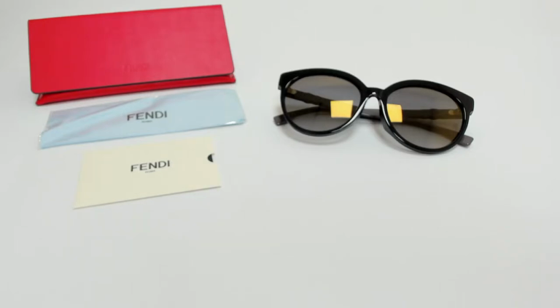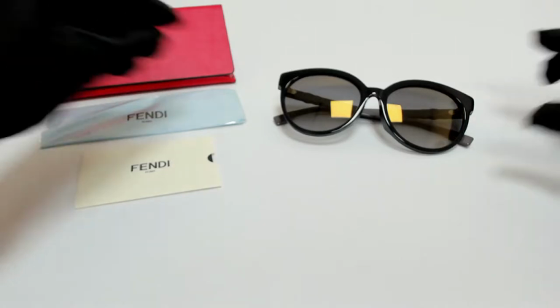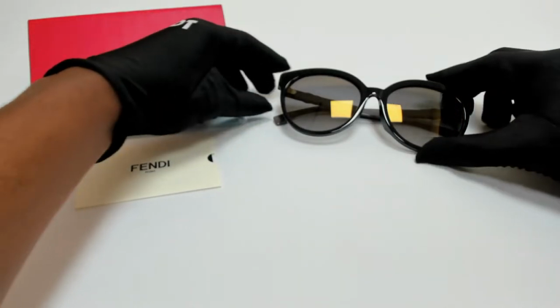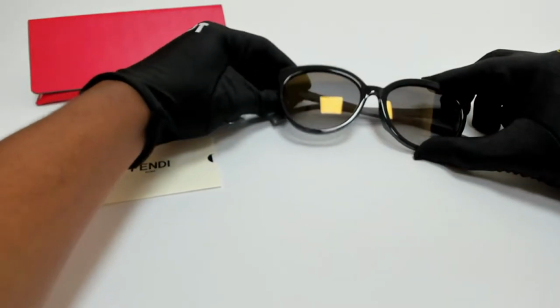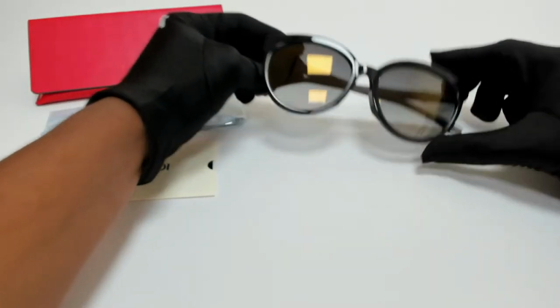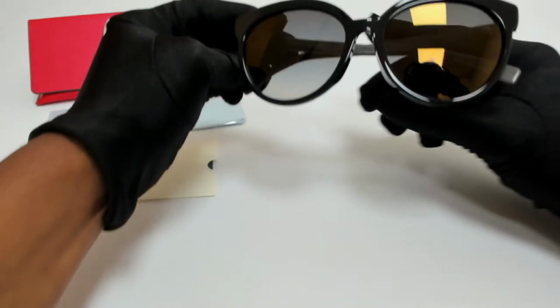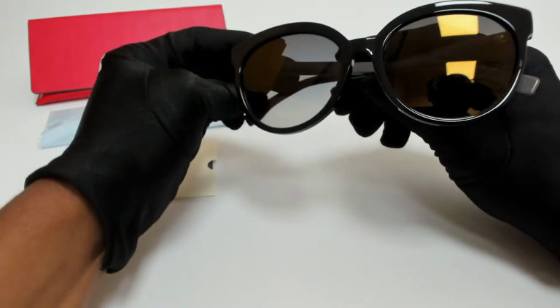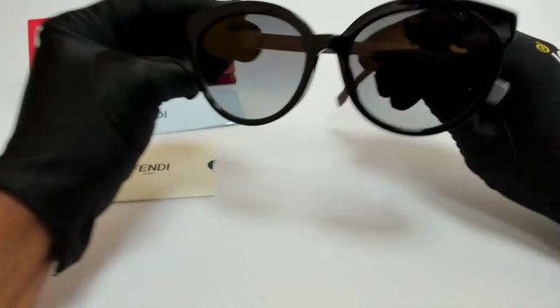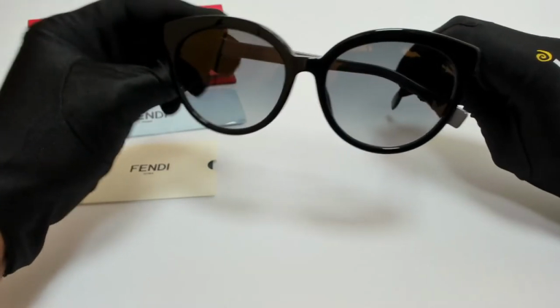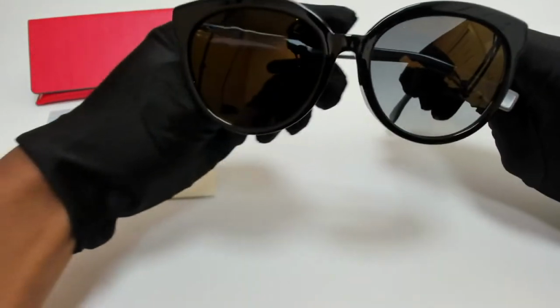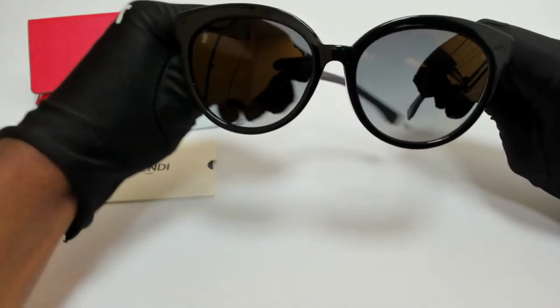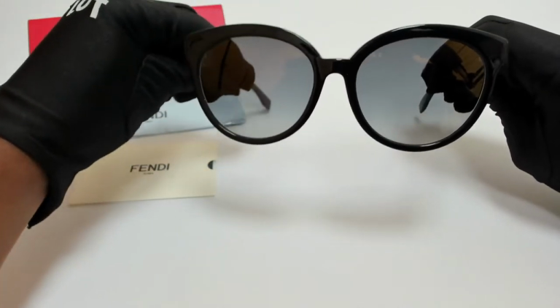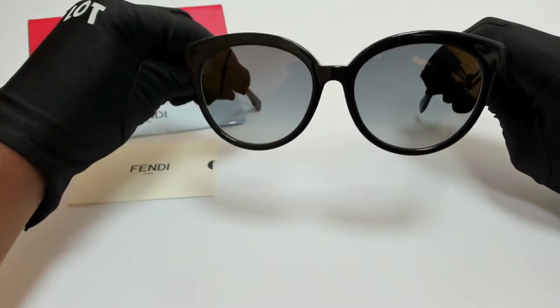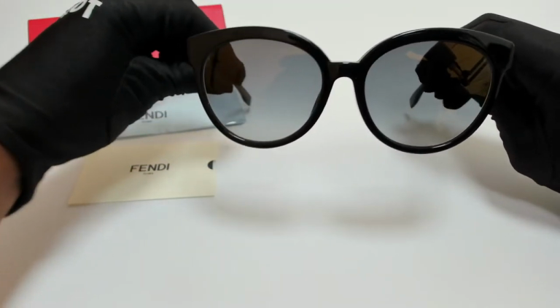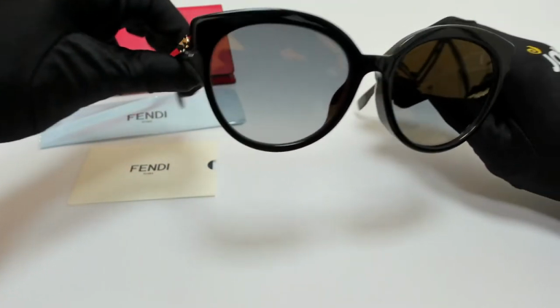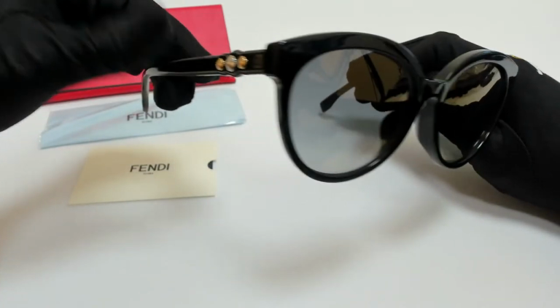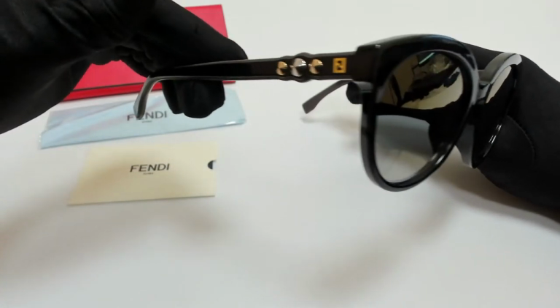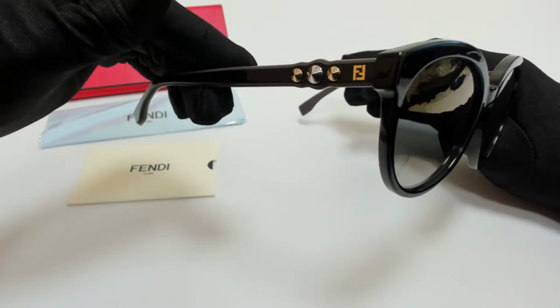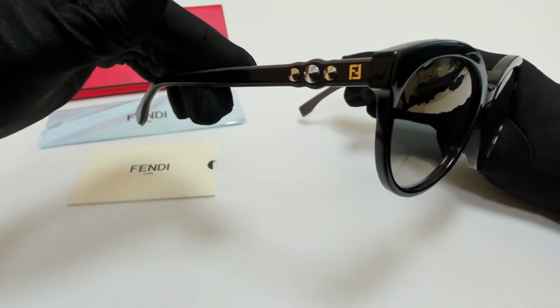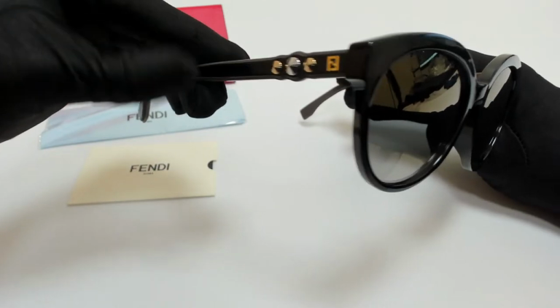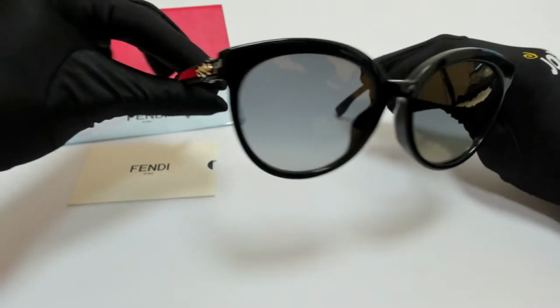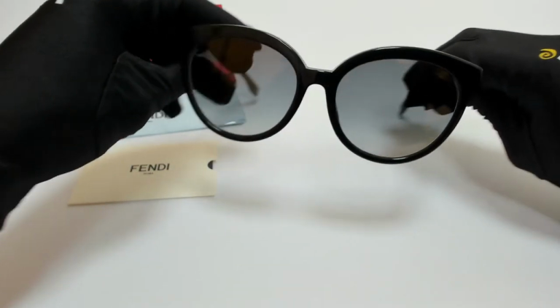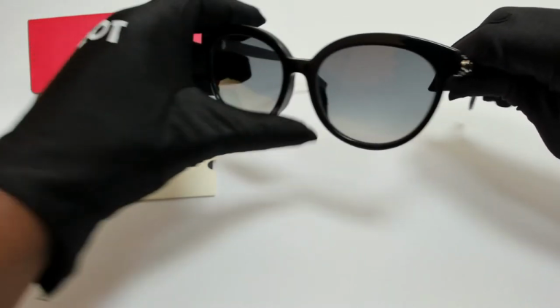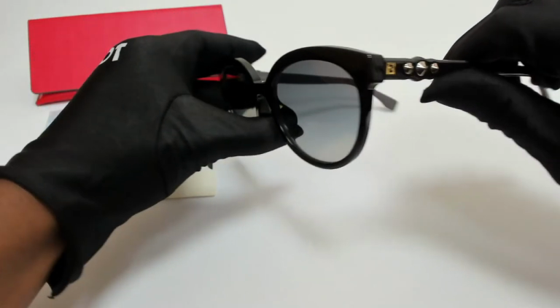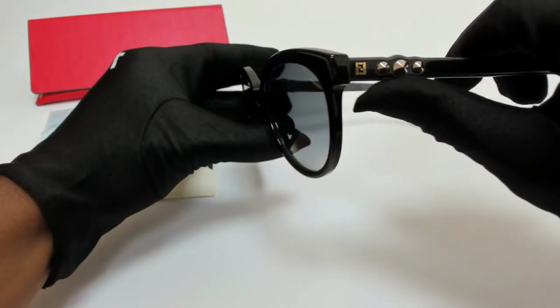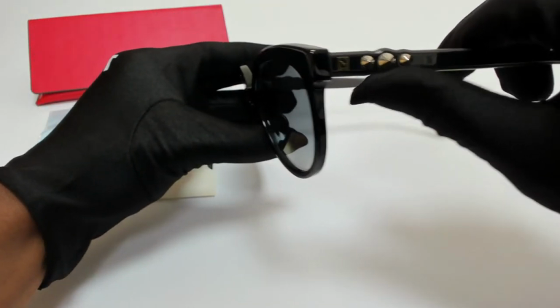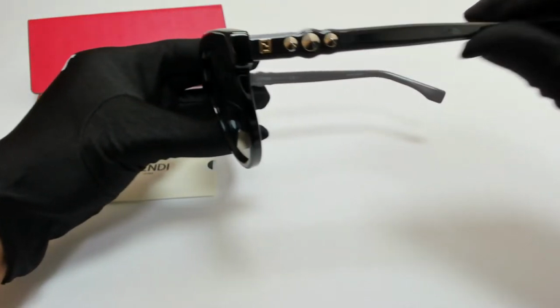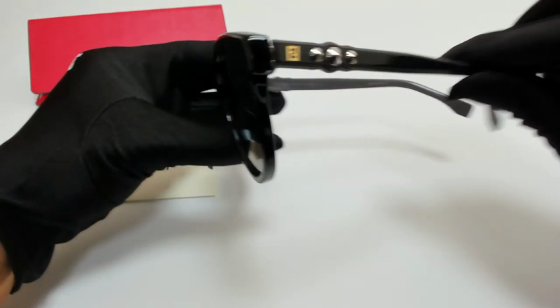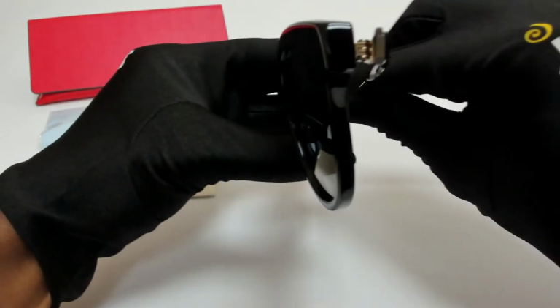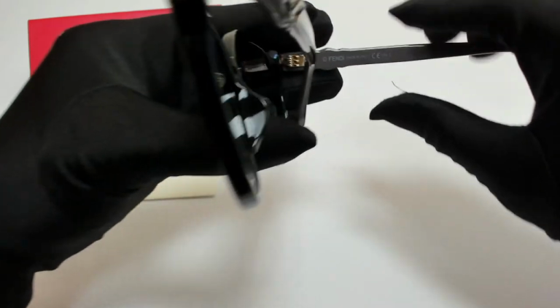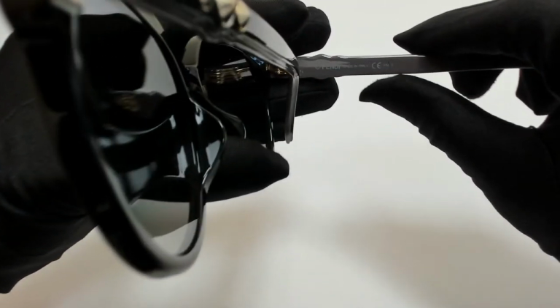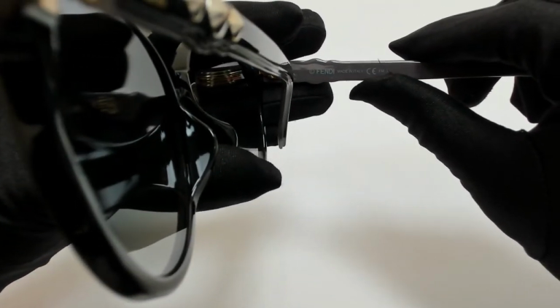The color of the frame is black and the lenses are gray. They have a cat eye shape. On its temples you'll find the Fendi logo known as Zucca. And it's made in Italy.